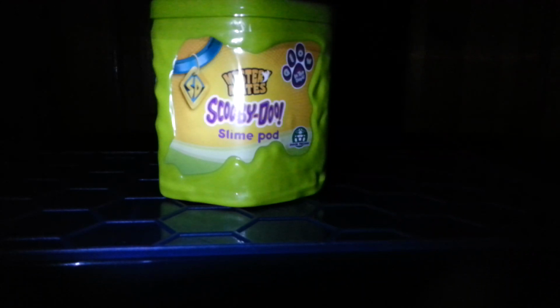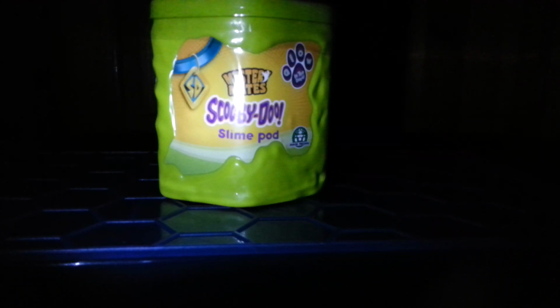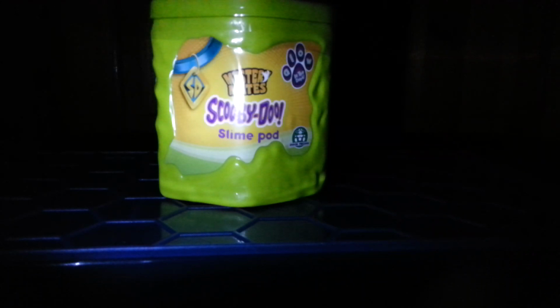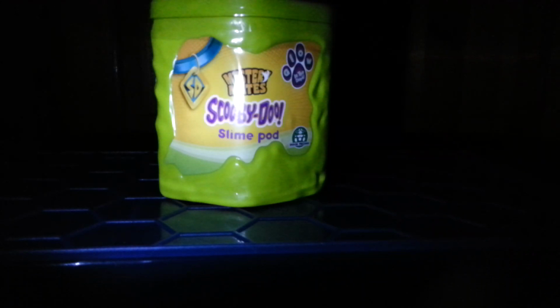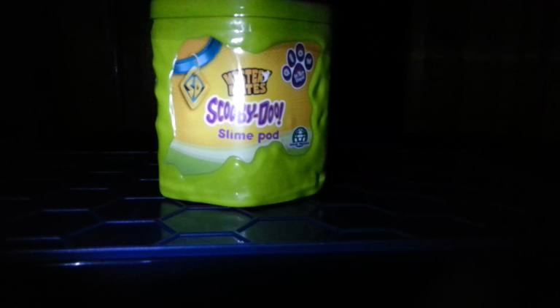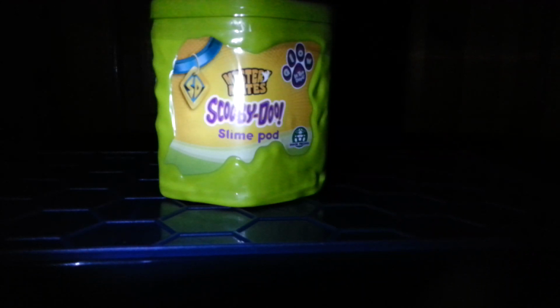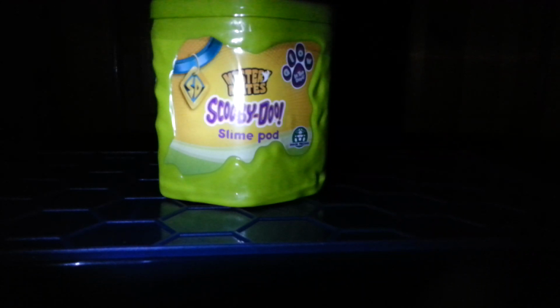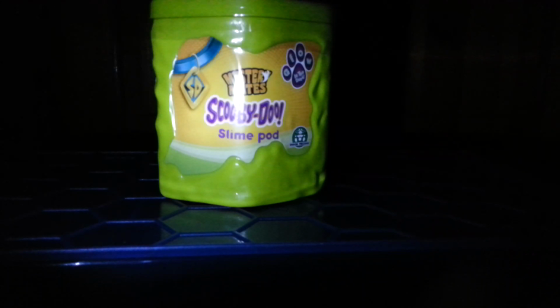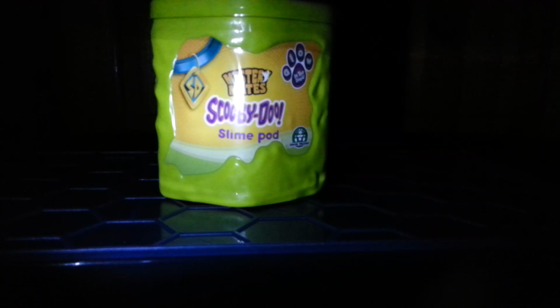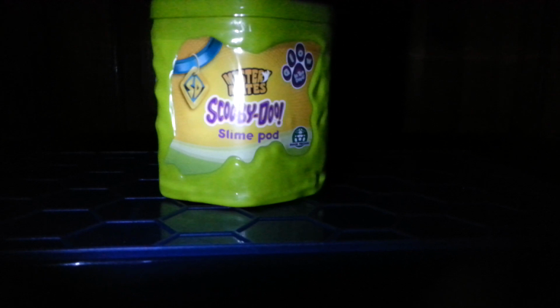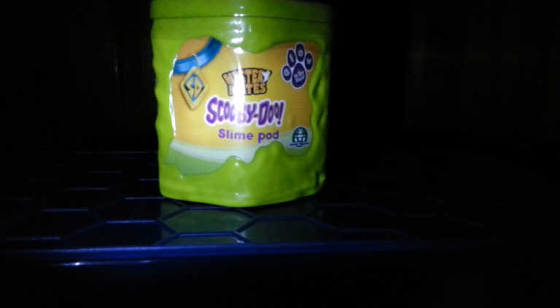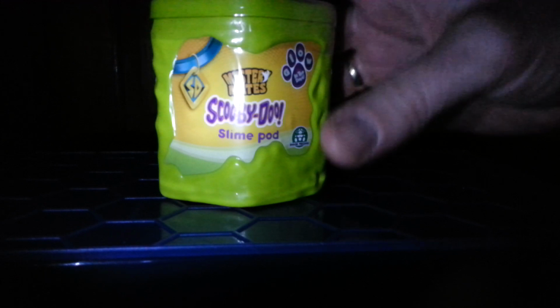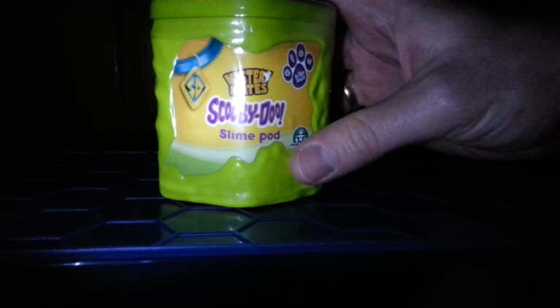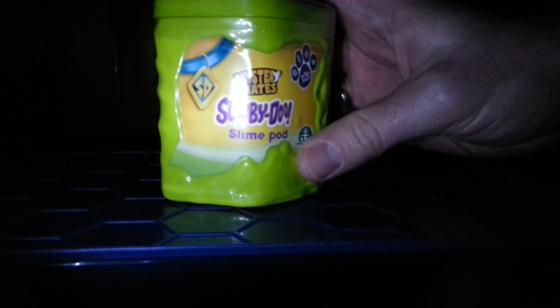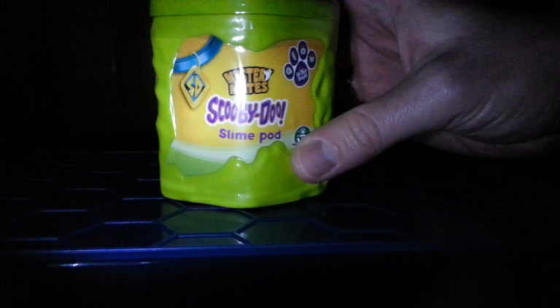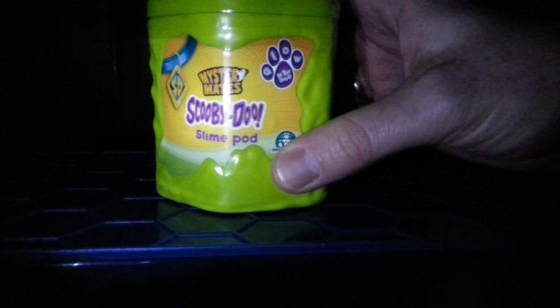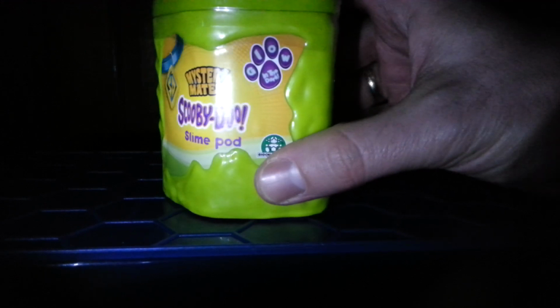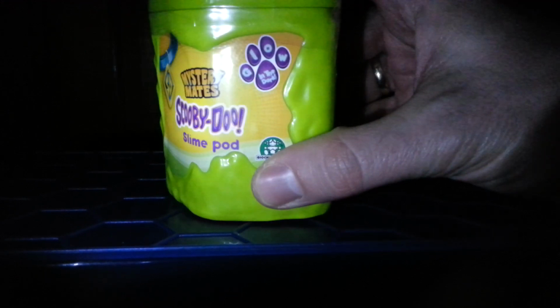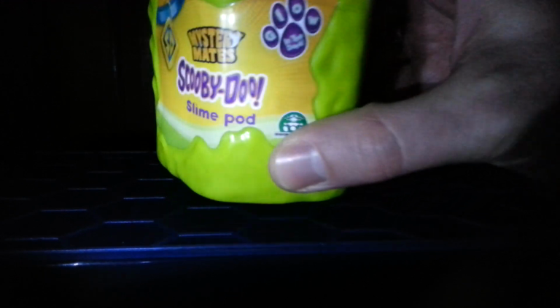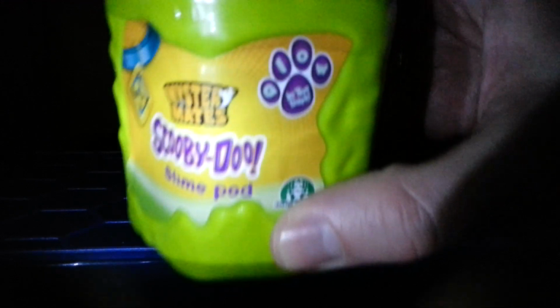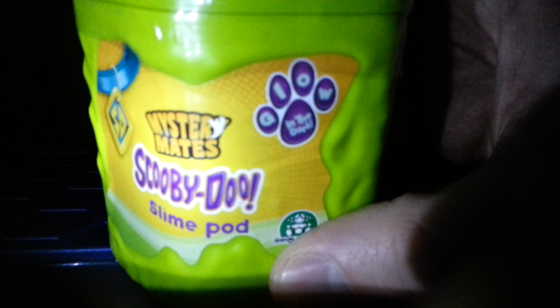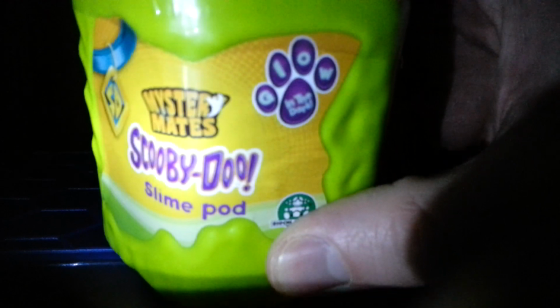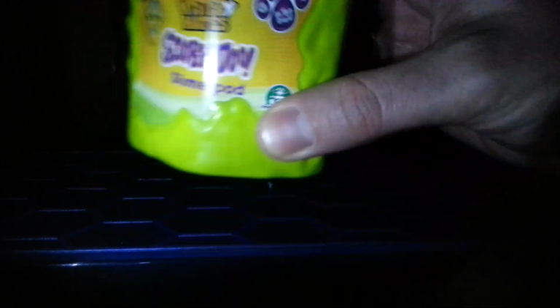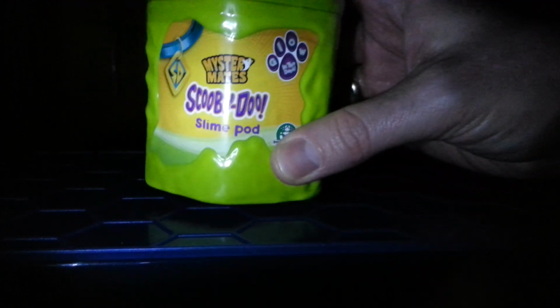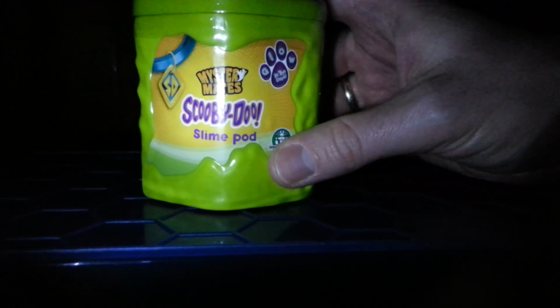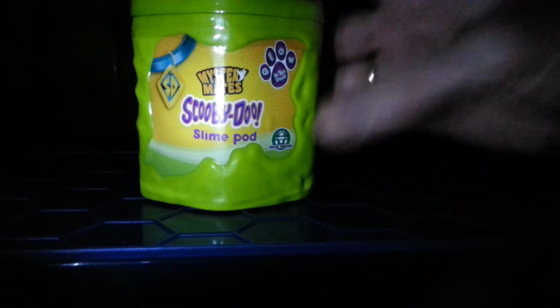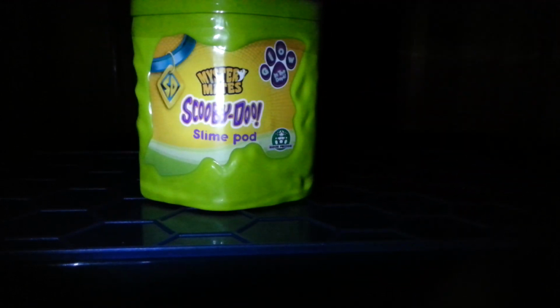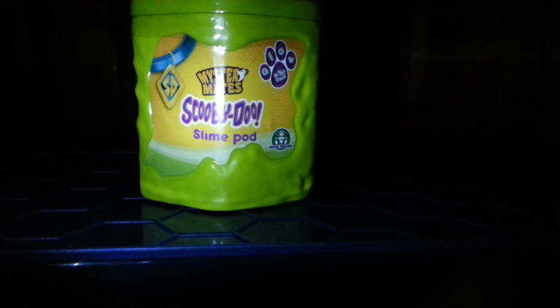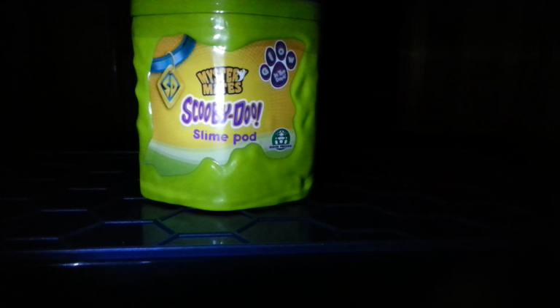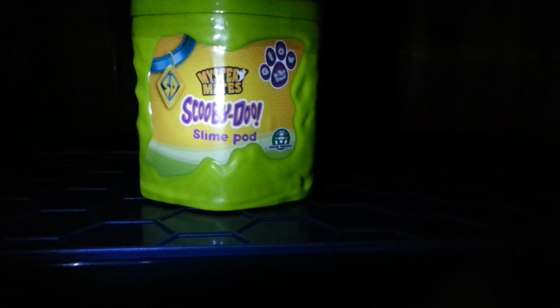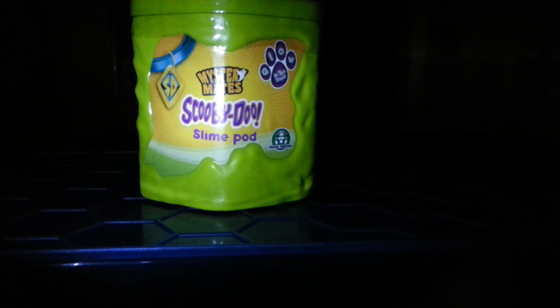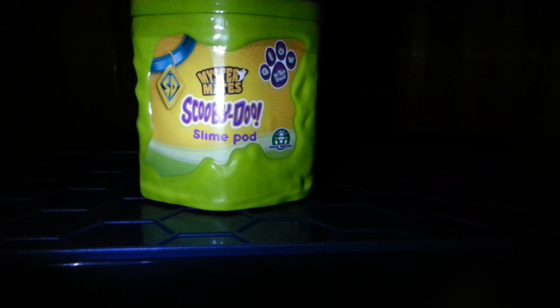Alright Blind Bag Fans and Scooby-Doo Fans! I picked up this Scooby-Doo Slime Lord Glowin' Dark Pack for, I believe, either 99 pence or a pound from Home Bargains.